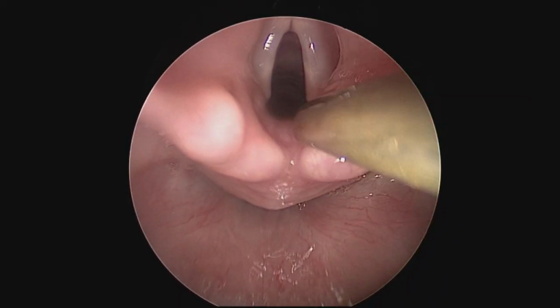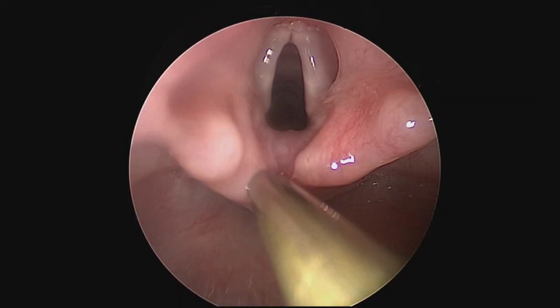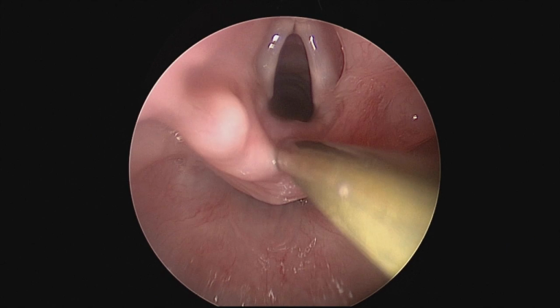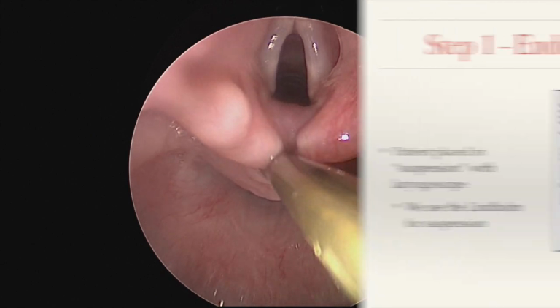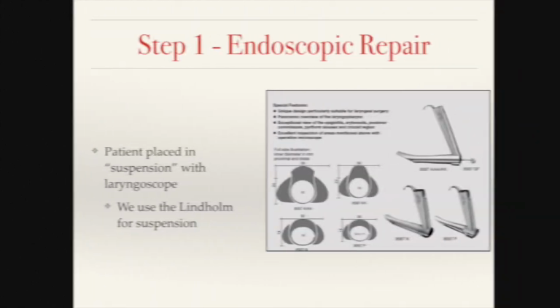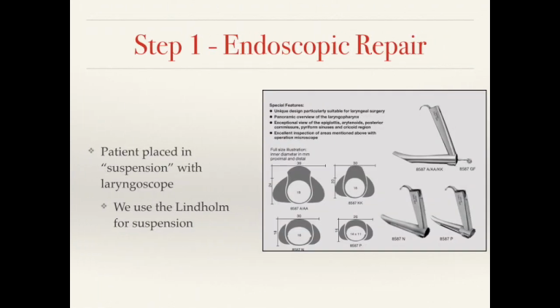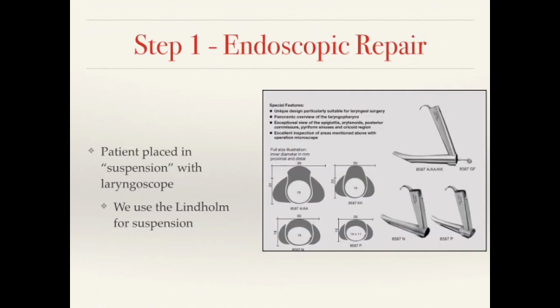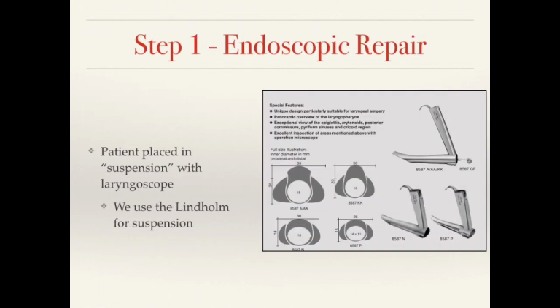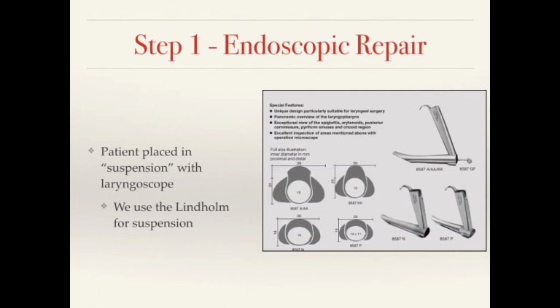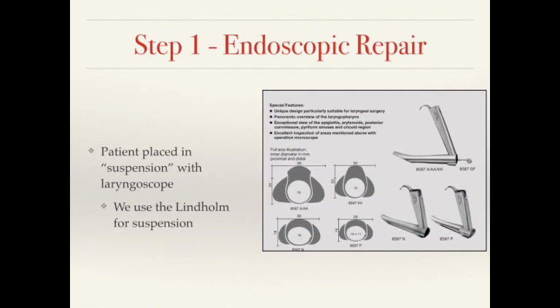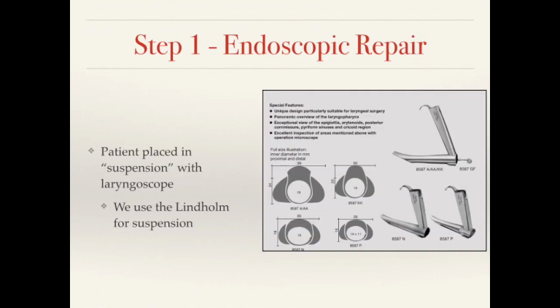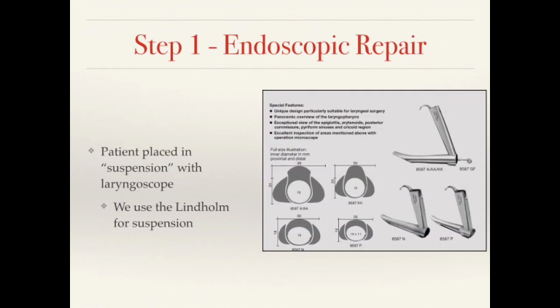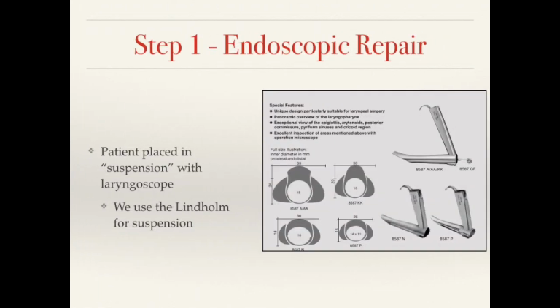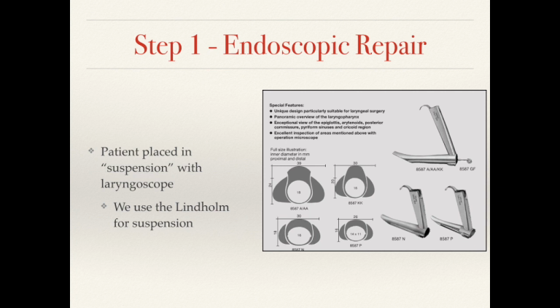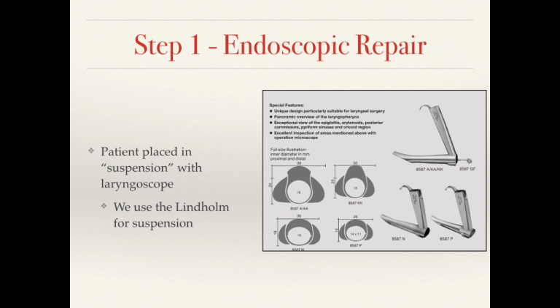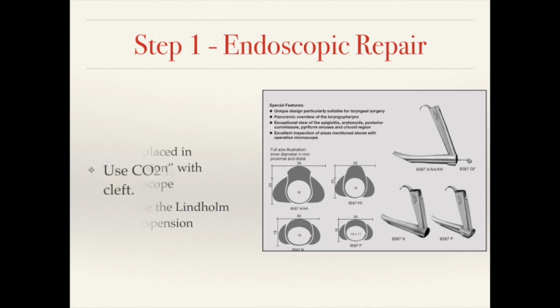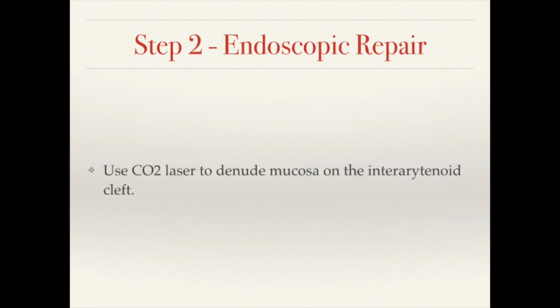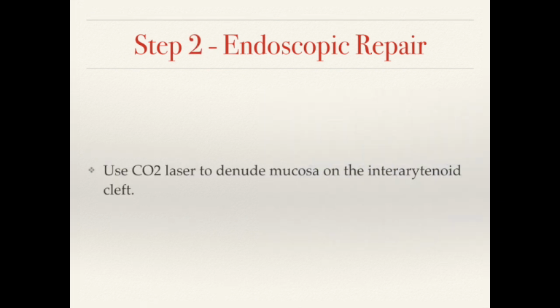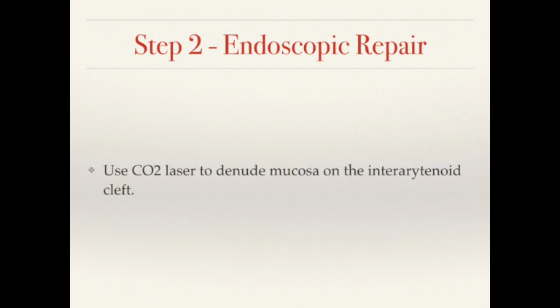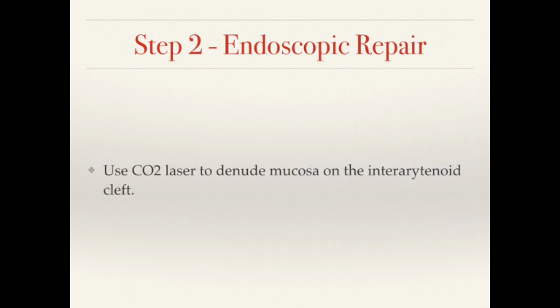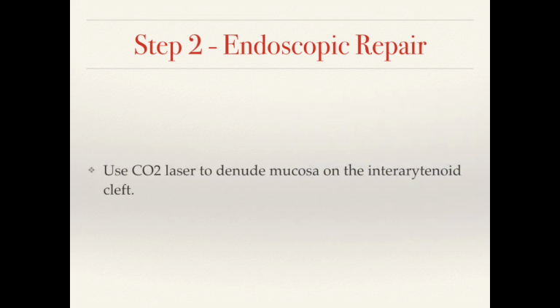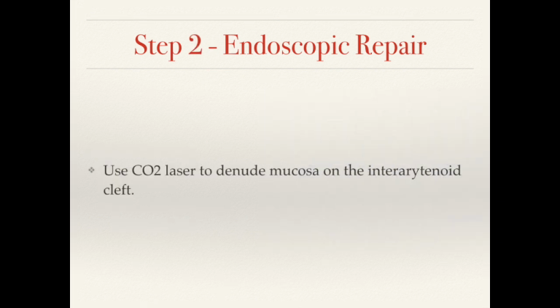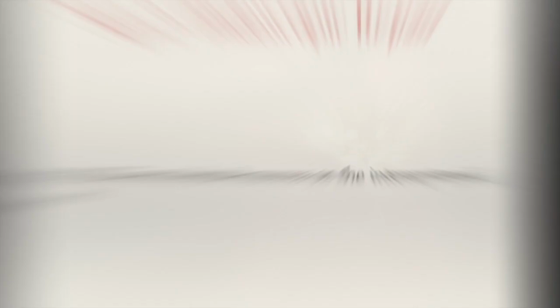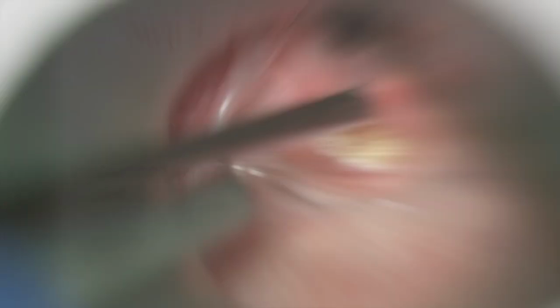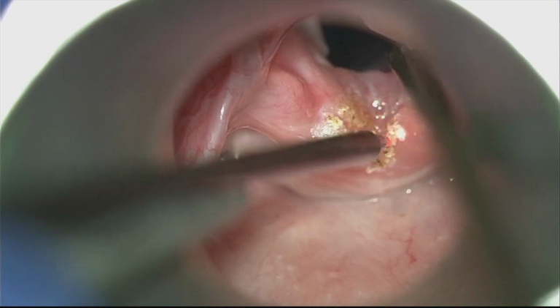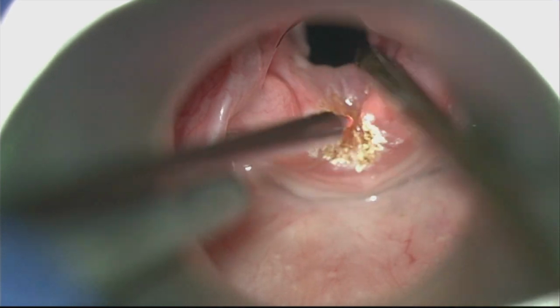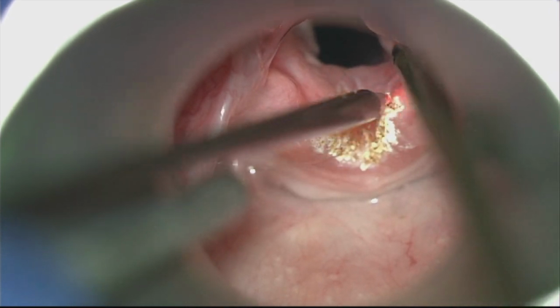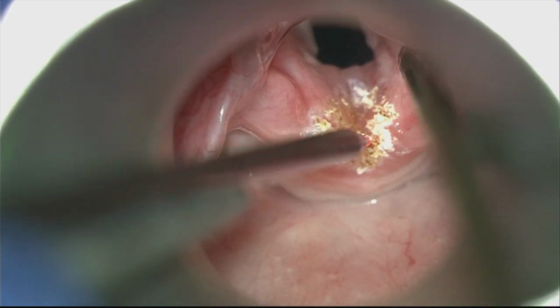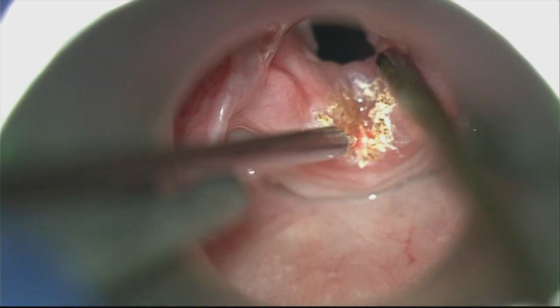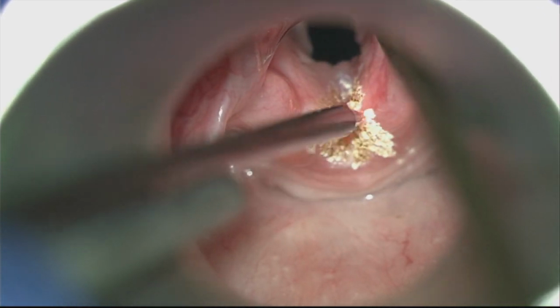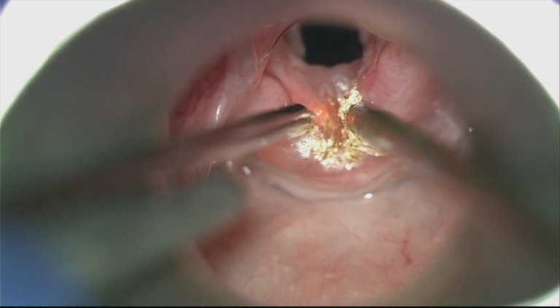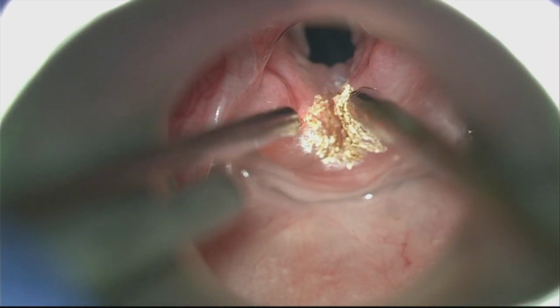Once again, looking at the cleft and getting ready to repair it. We like to use a Lindholm to suspend the patient, as we think it provides a pretty good view. We also use the laser to denude the area — here we're denuding the interarytenoid area.